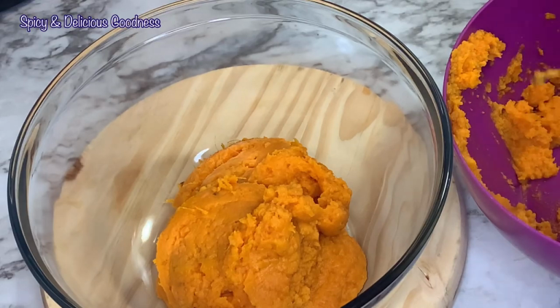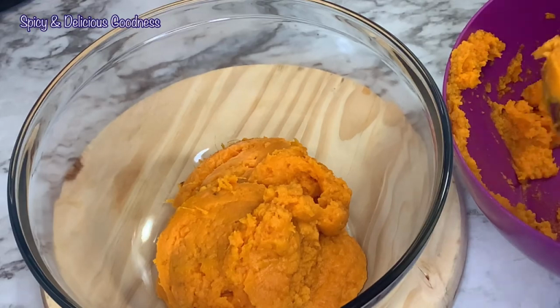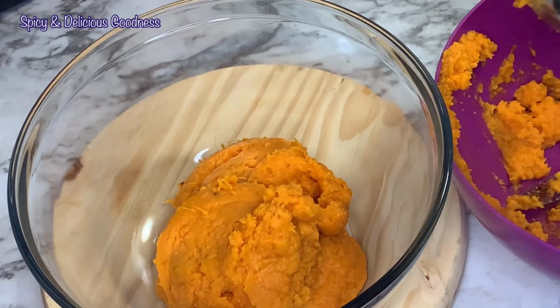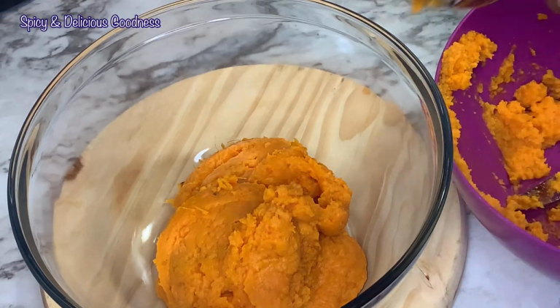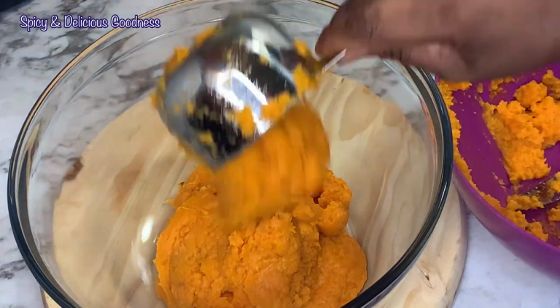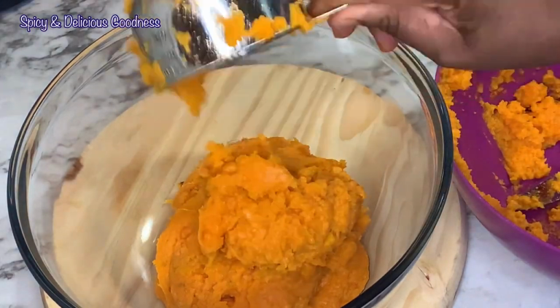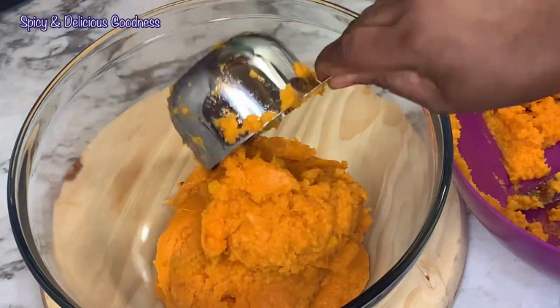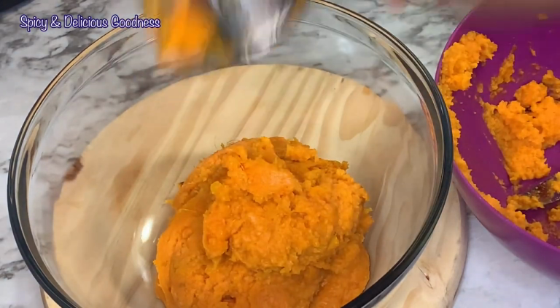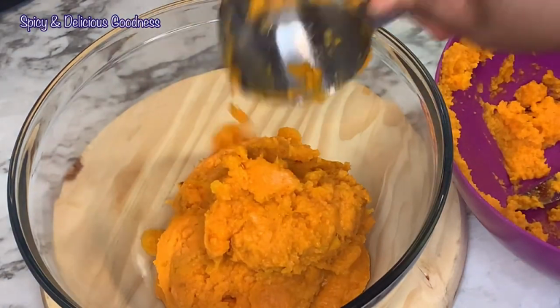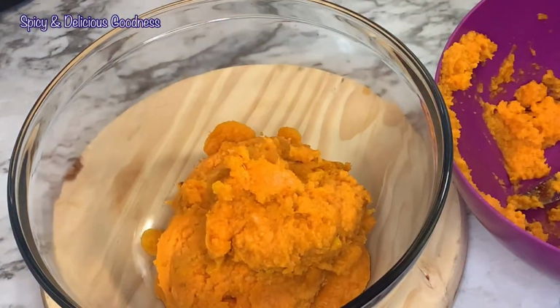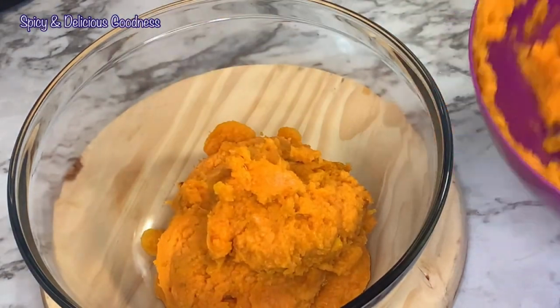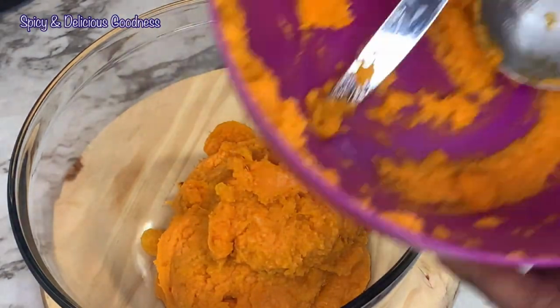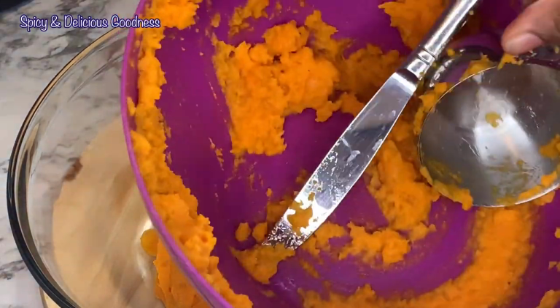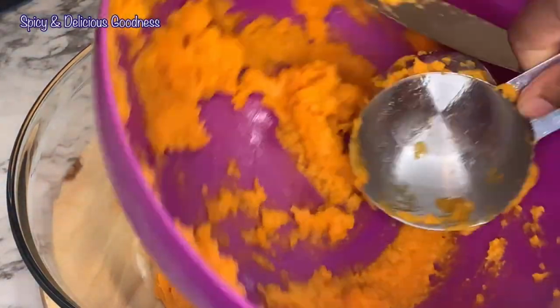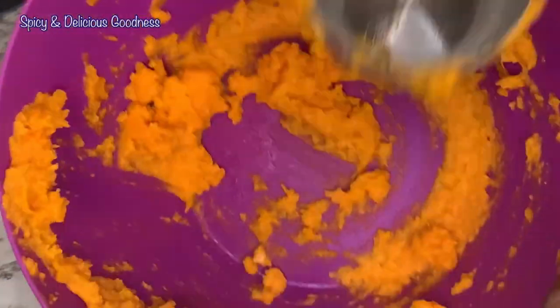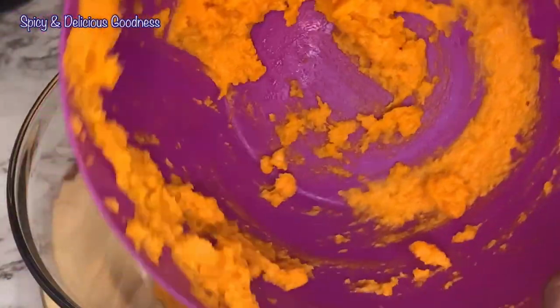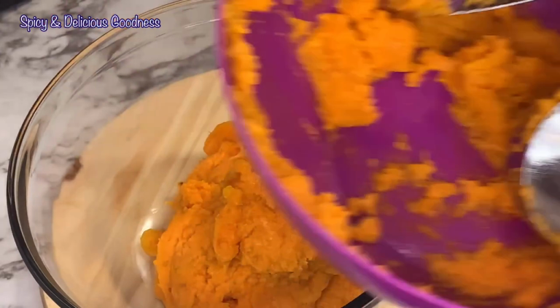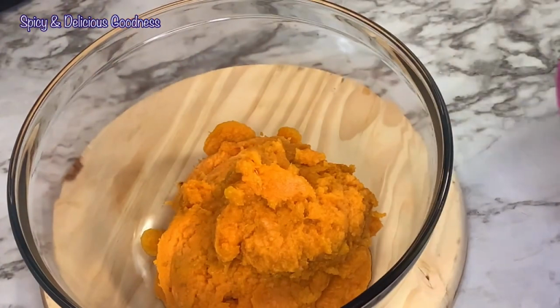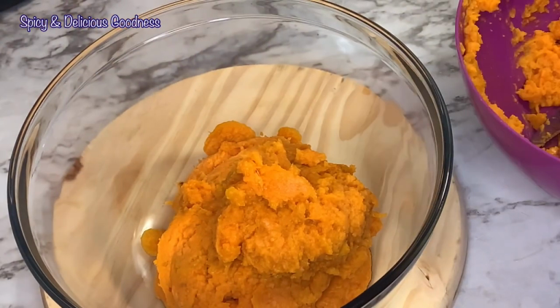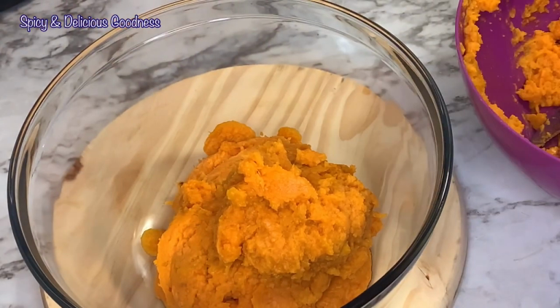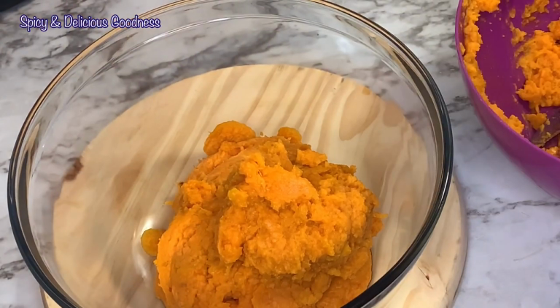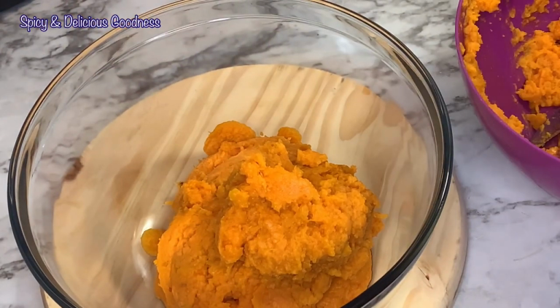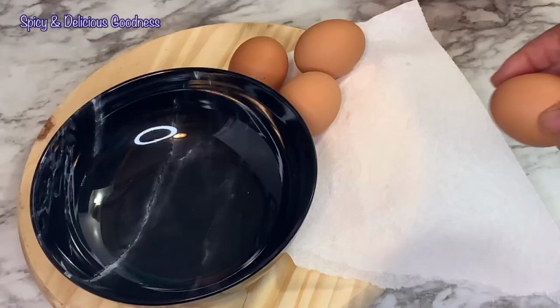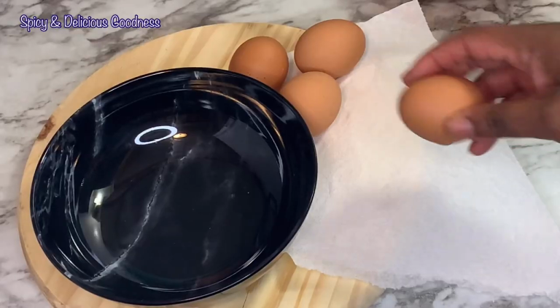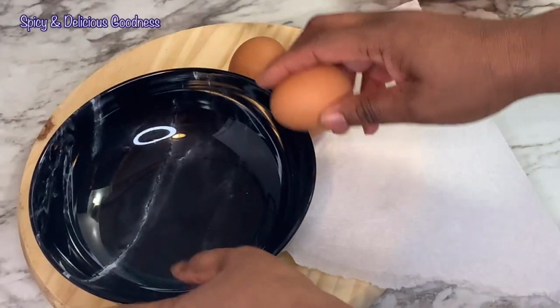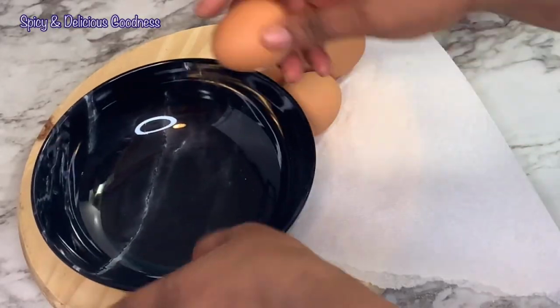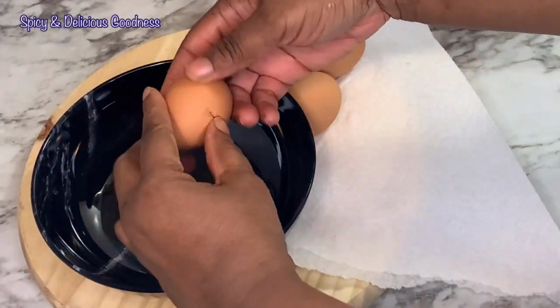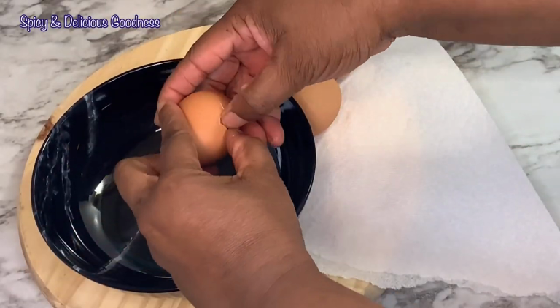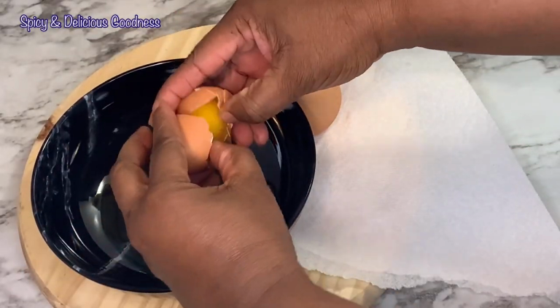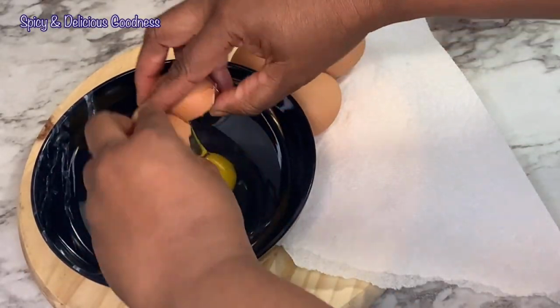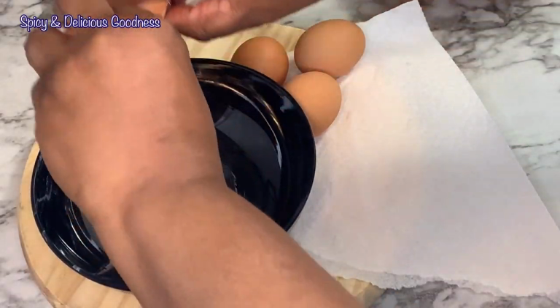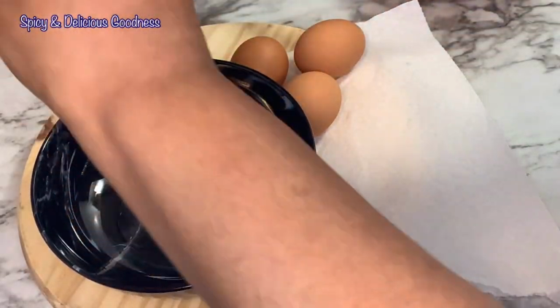This is the last cup — I still have some leftover that I'm gonna eat later. Now I'm gonna crack four eggs.